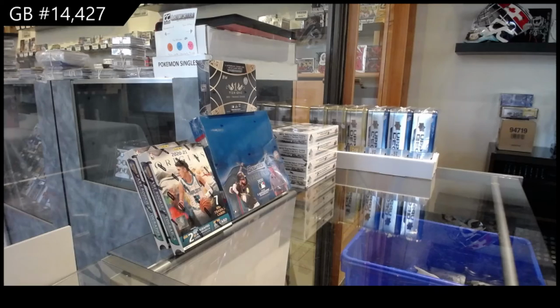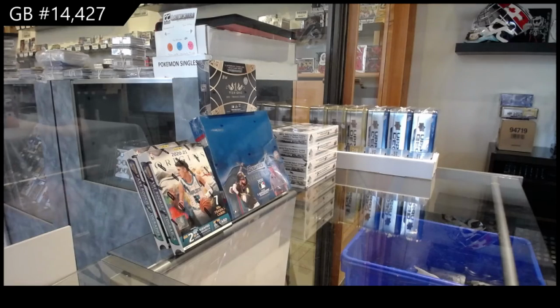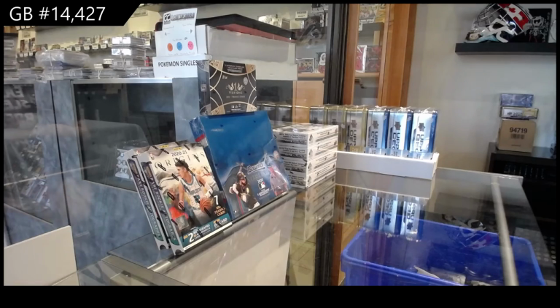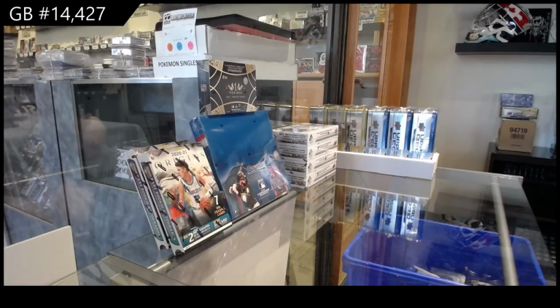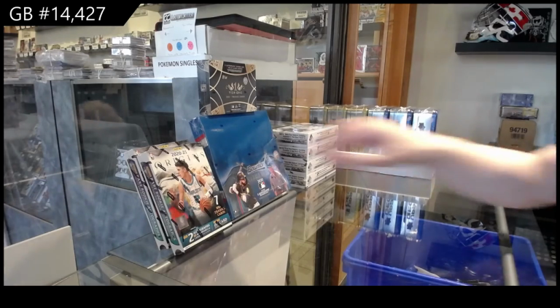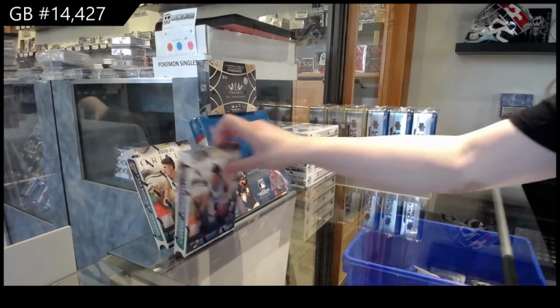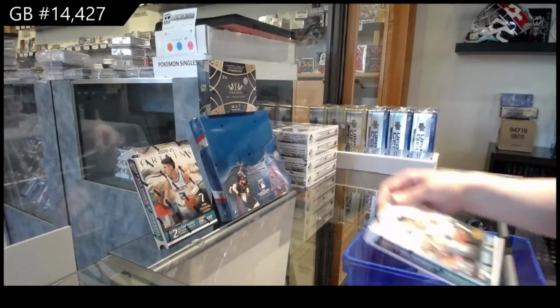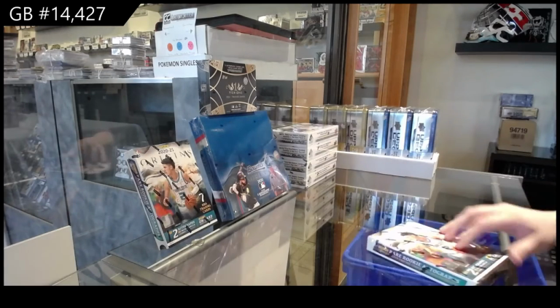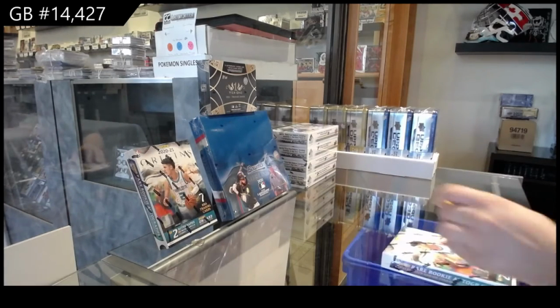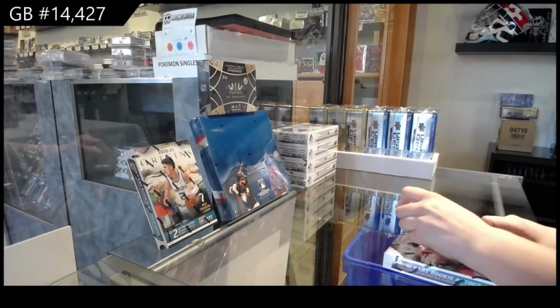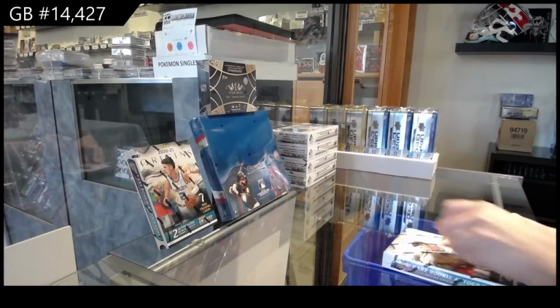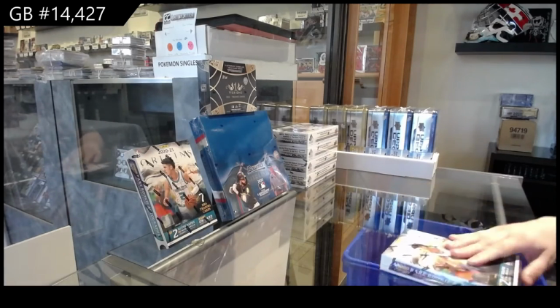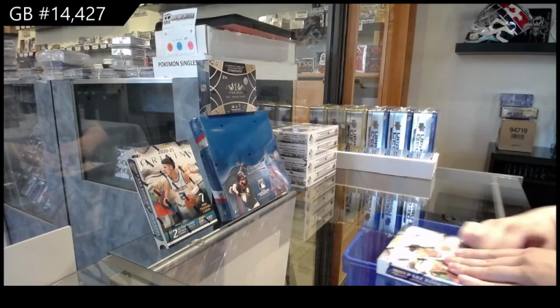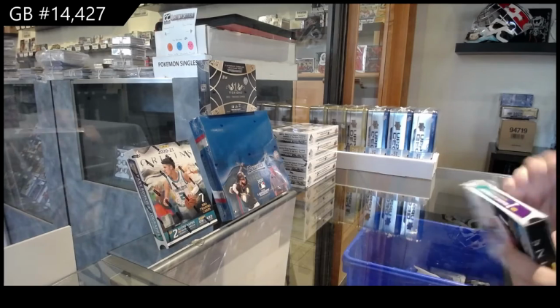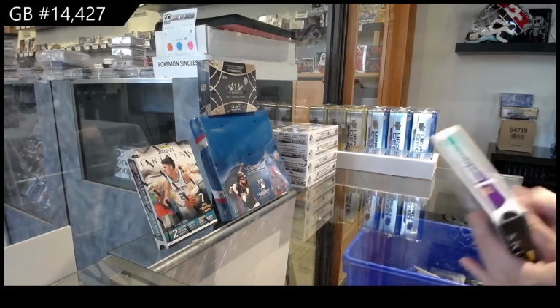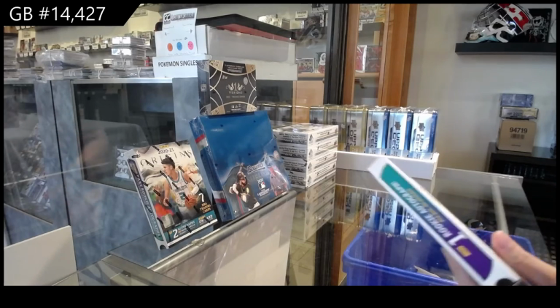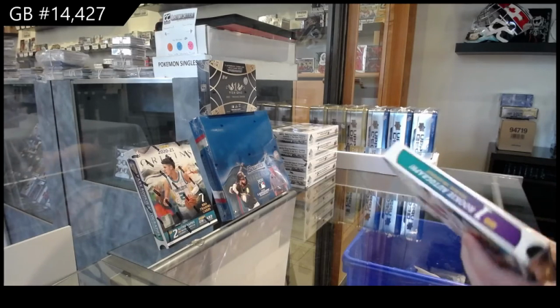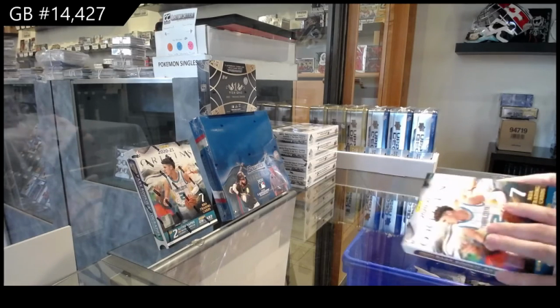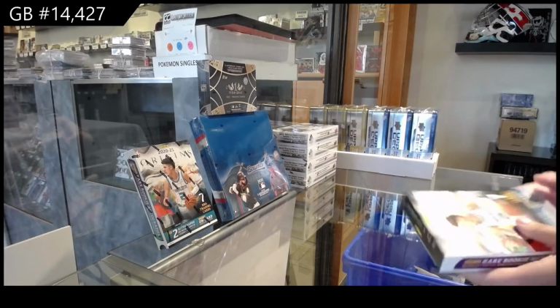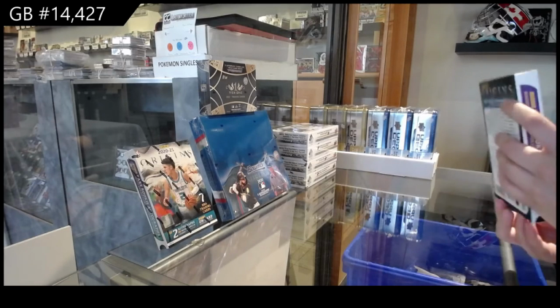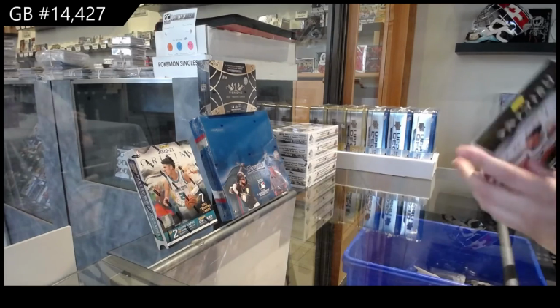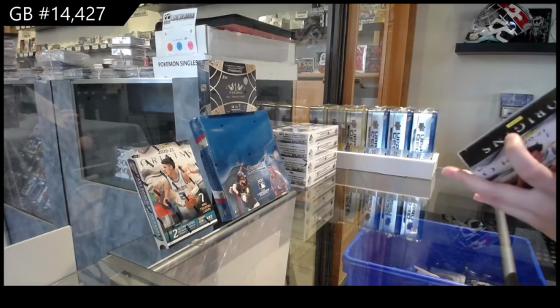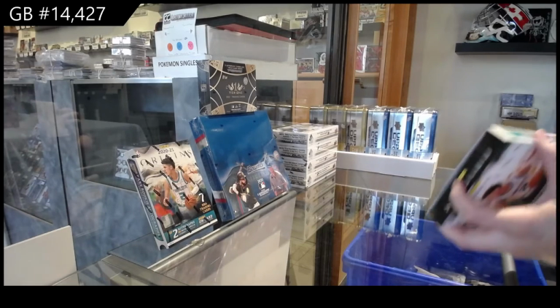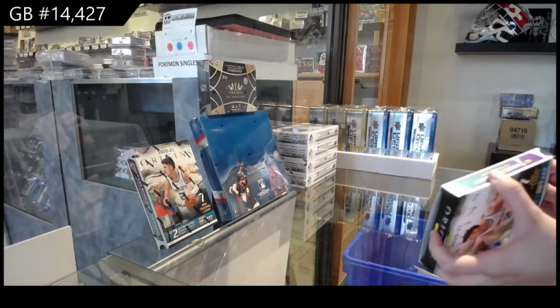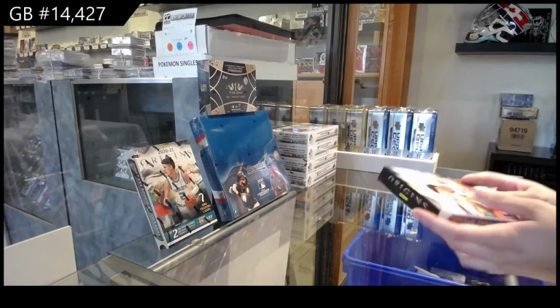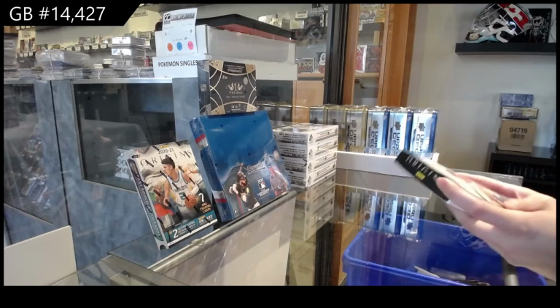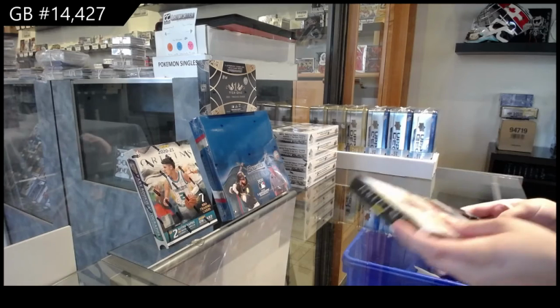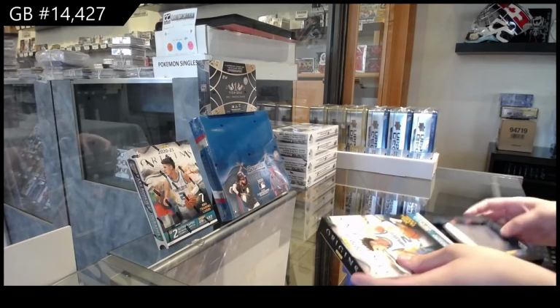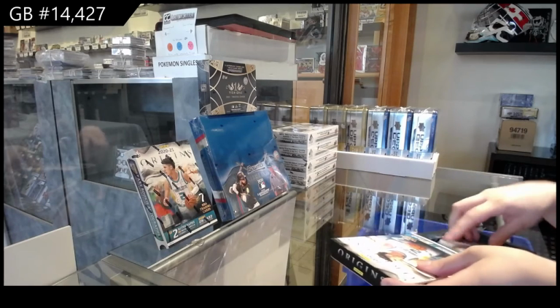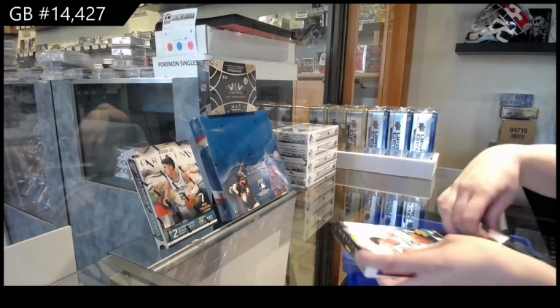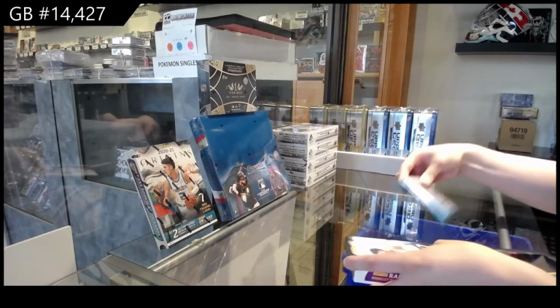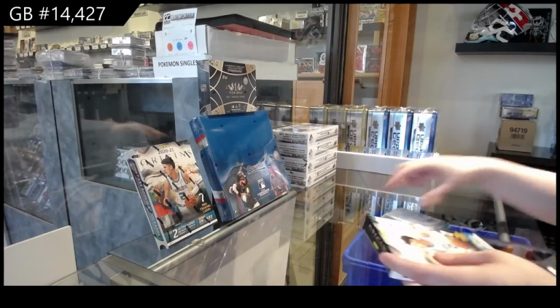It's the NC Group Break 14-4-2-7. We've got the 2021 Panini Origins Basketball 2 Box Break. I like the pack.